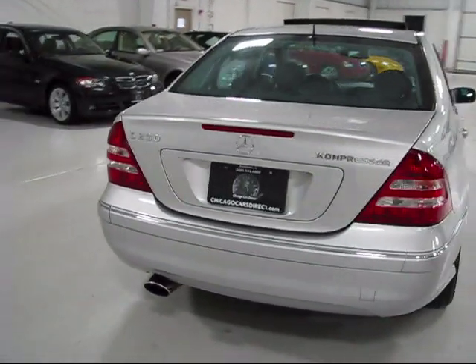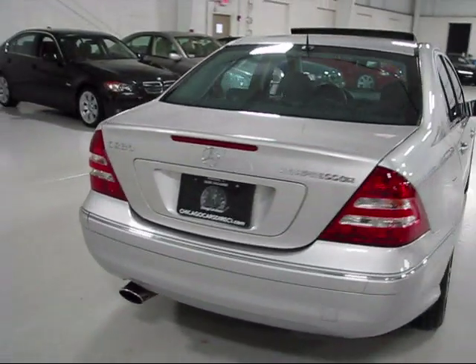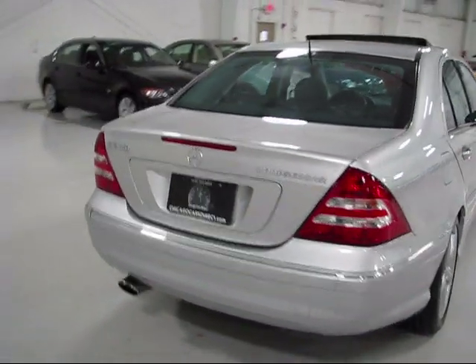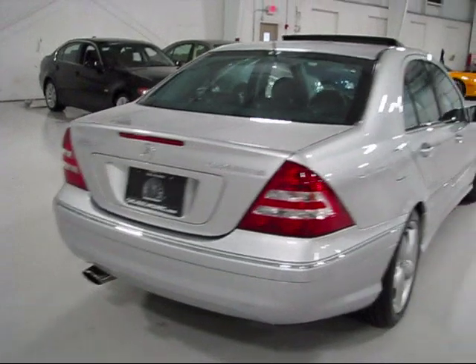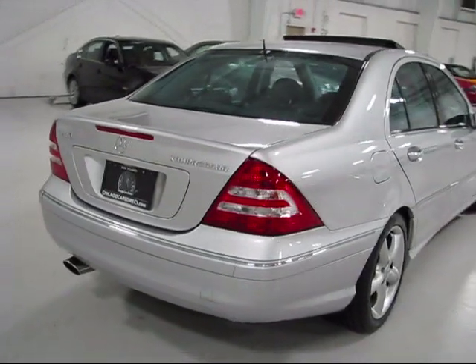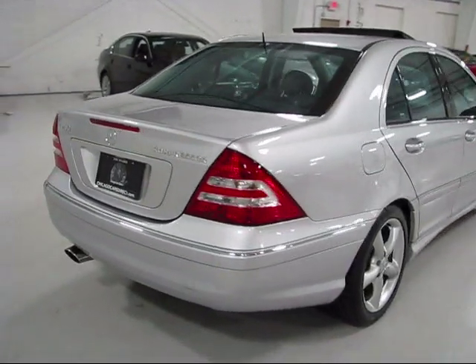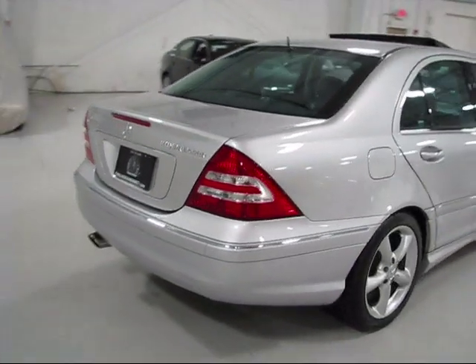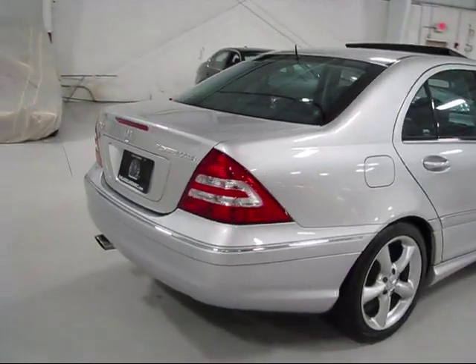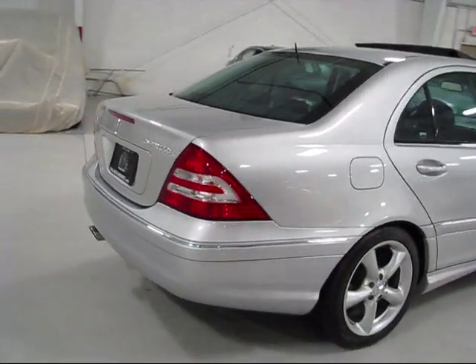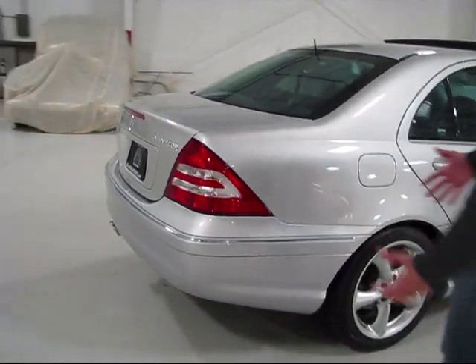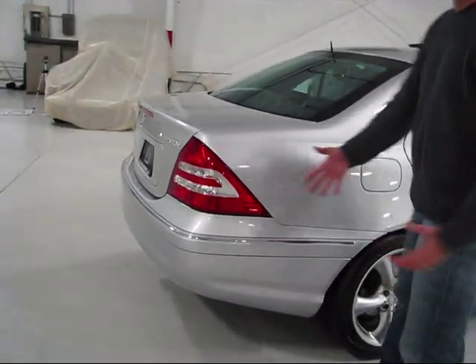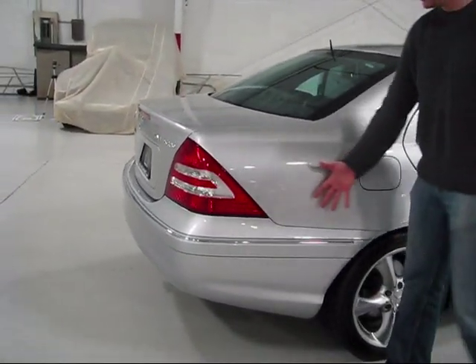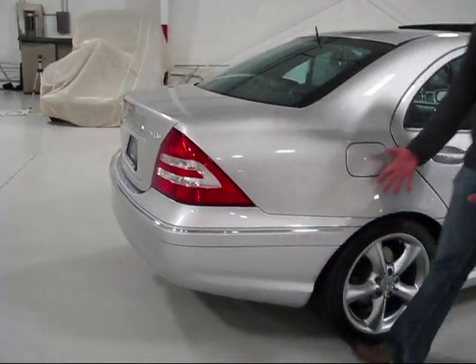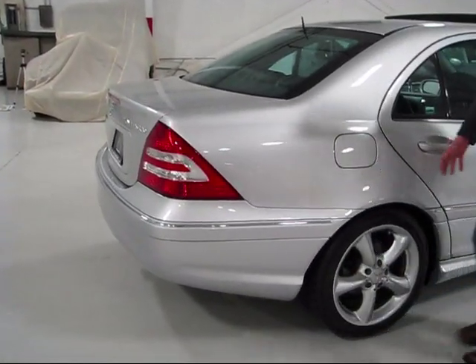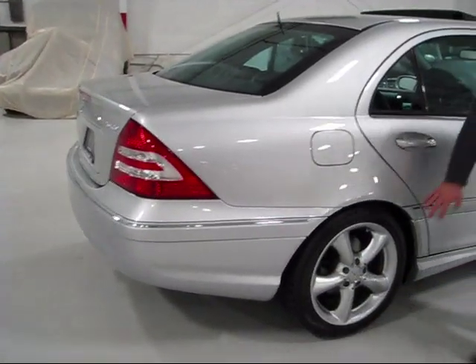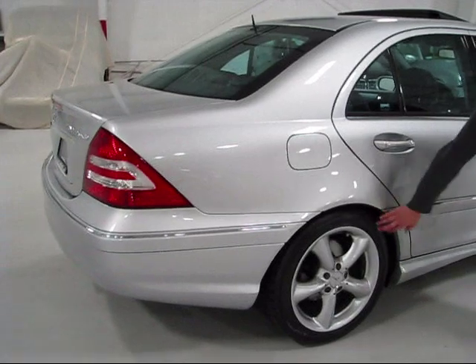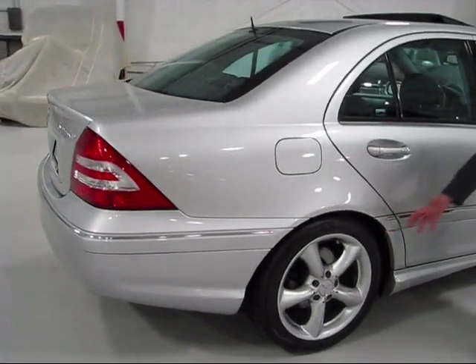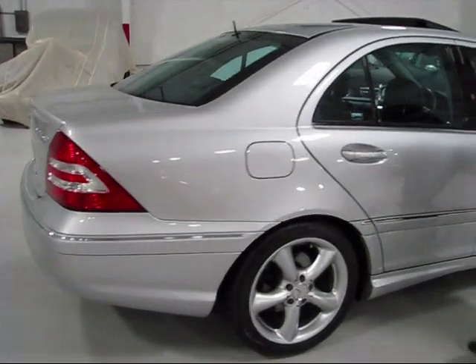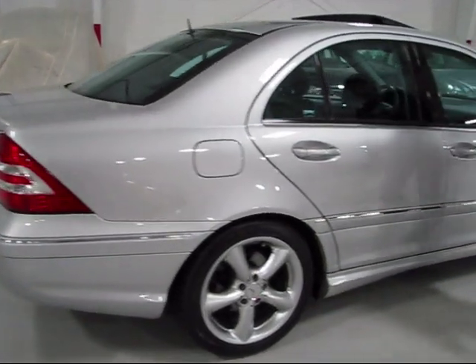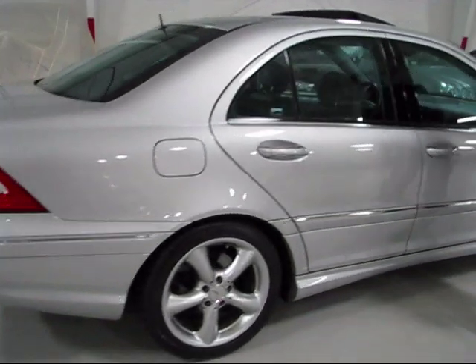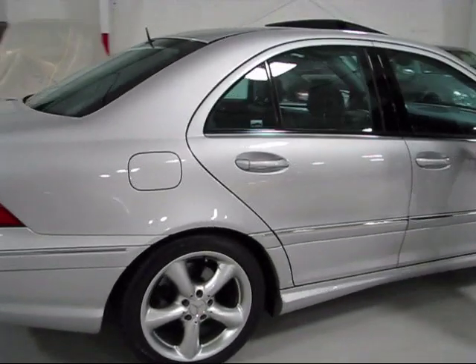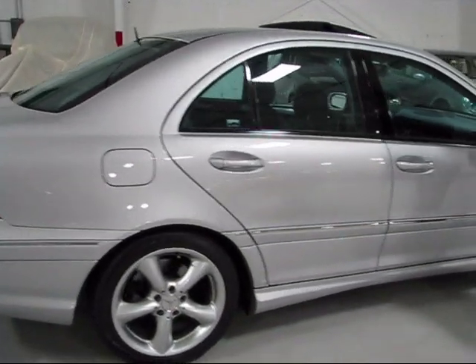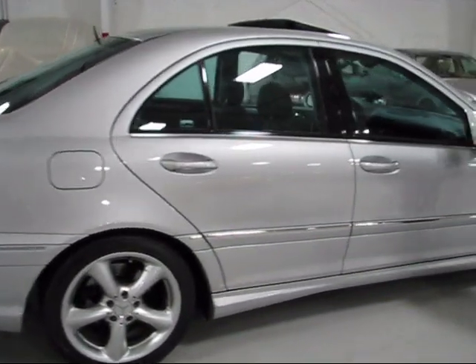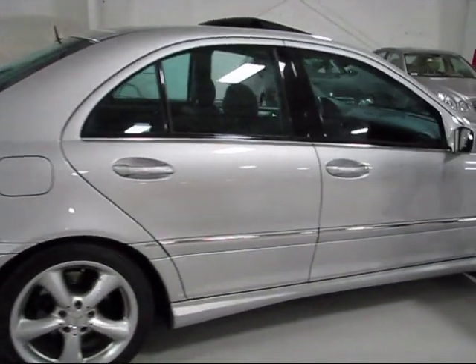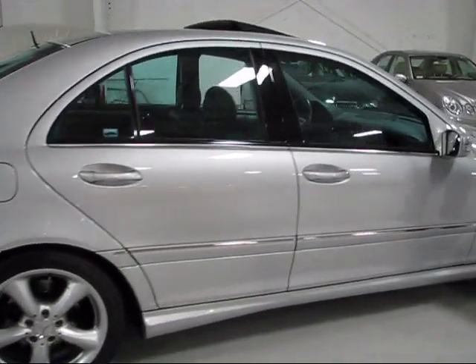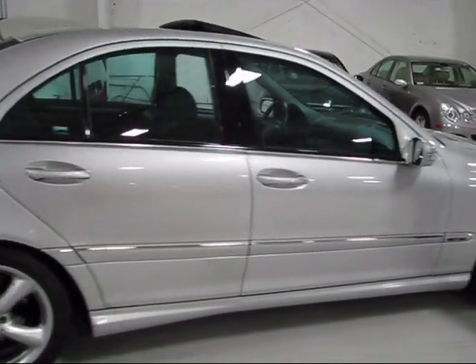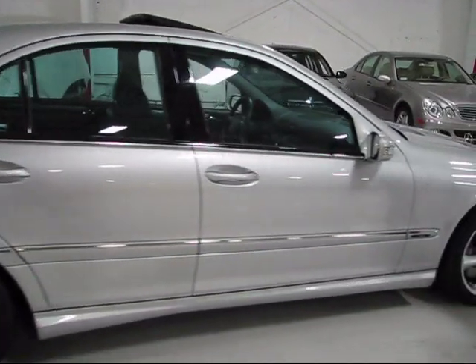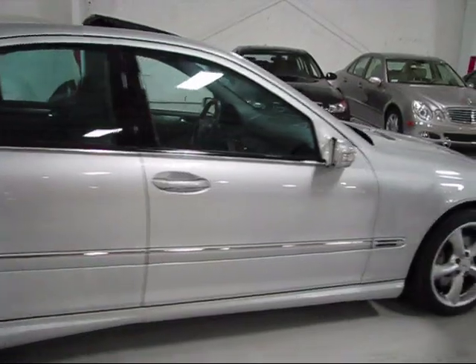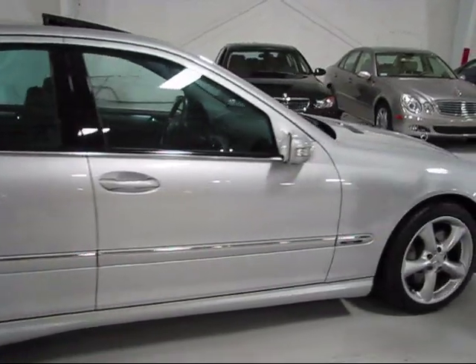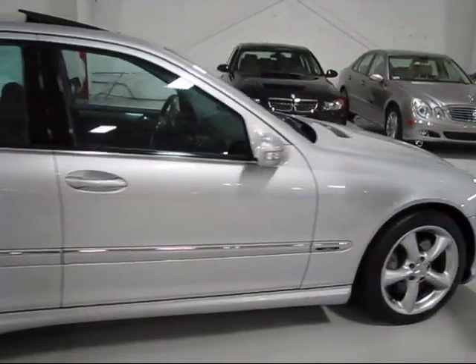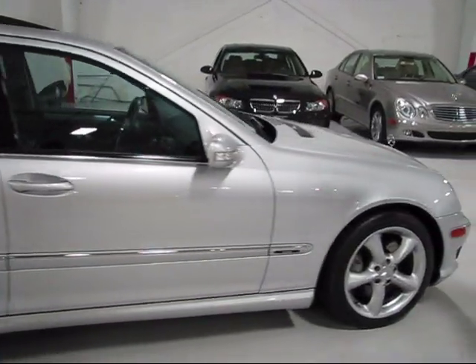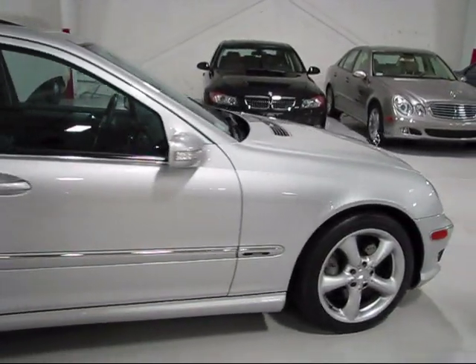Taking a look at the passenger side — once again, look at the reflection all the way down. Tires, wheels, excellent condition. Not a blemish, ding, chip, or scratch to talk about.